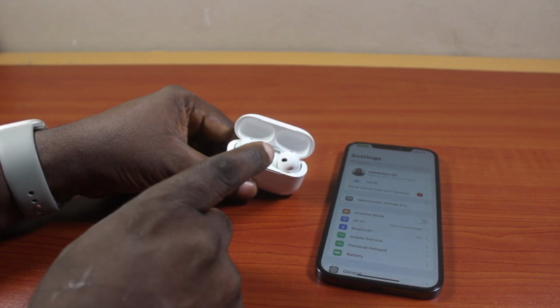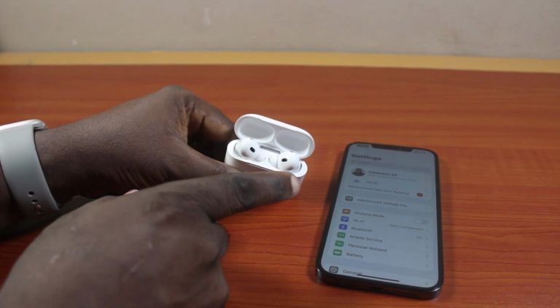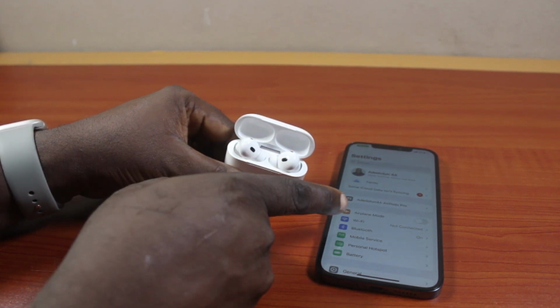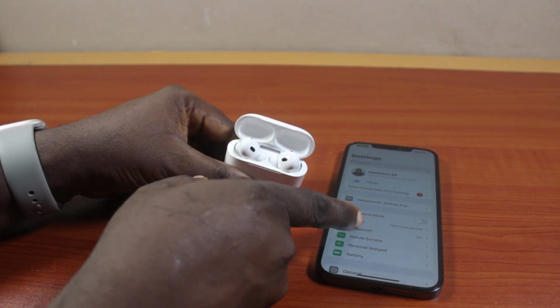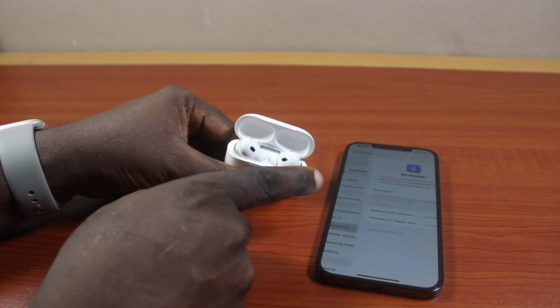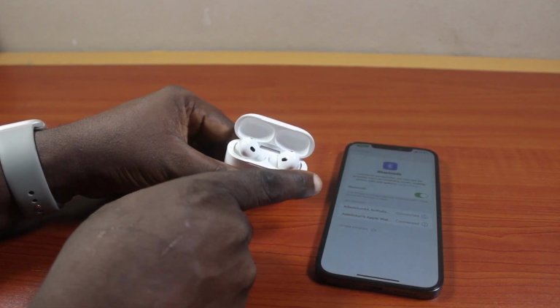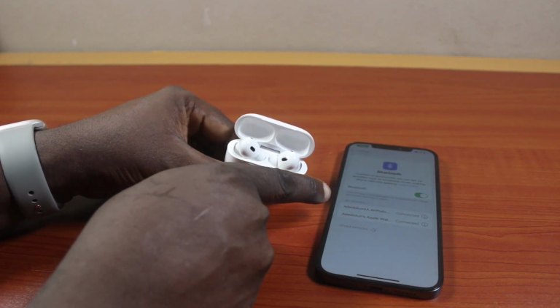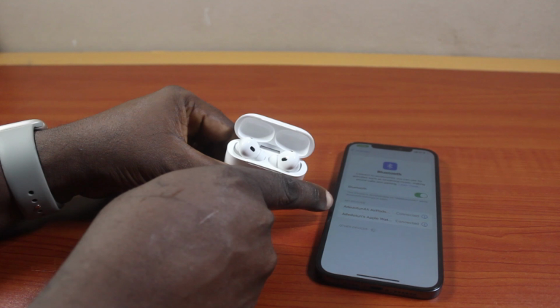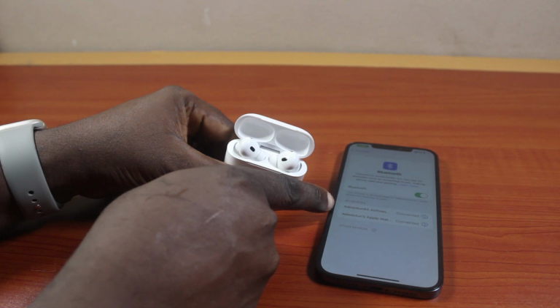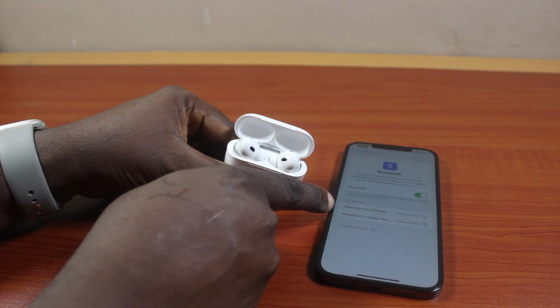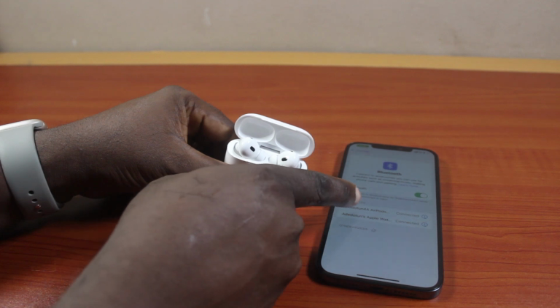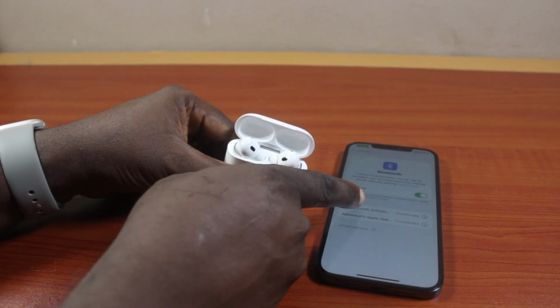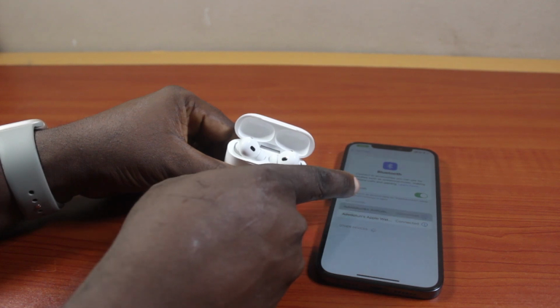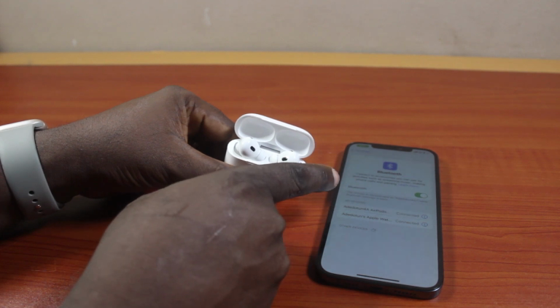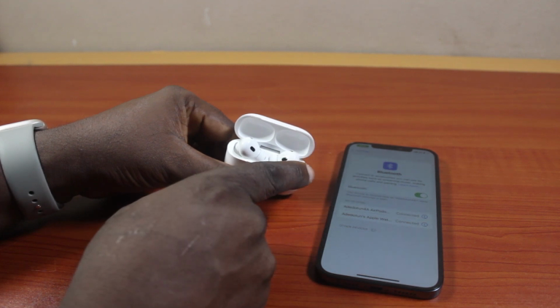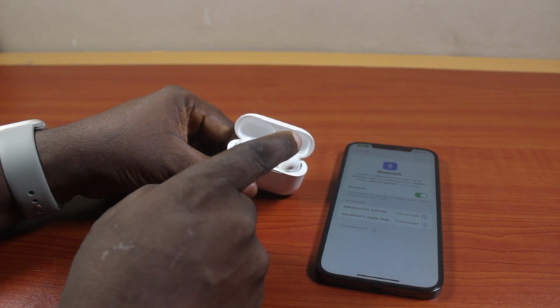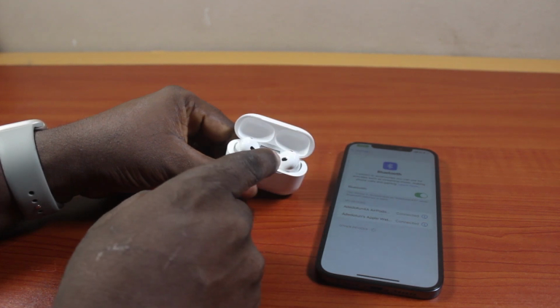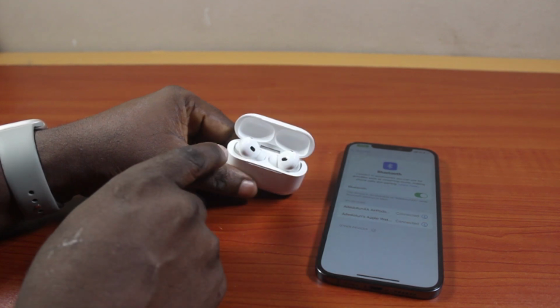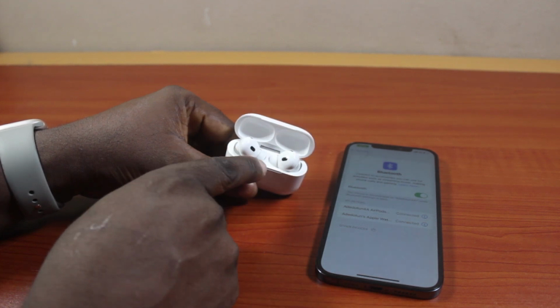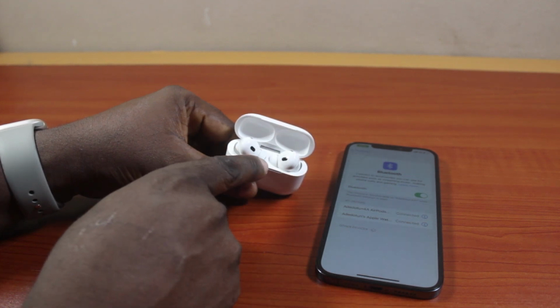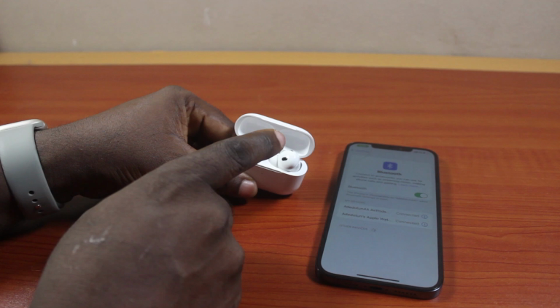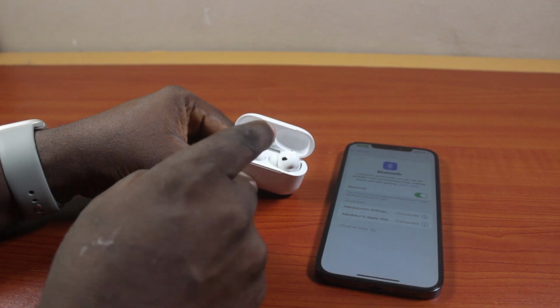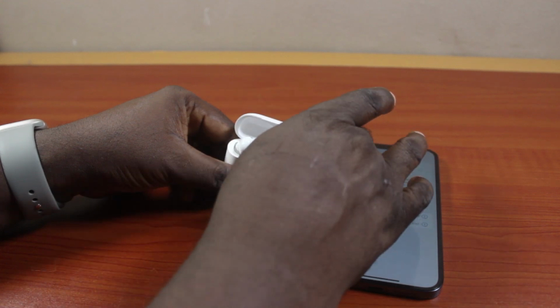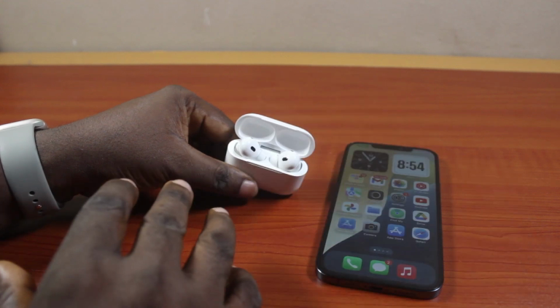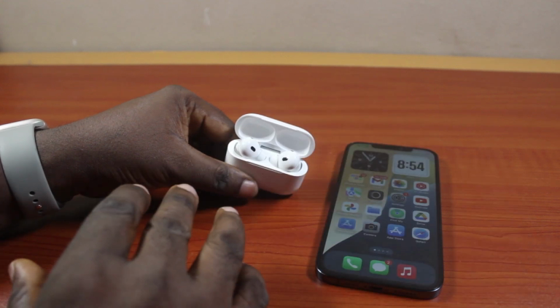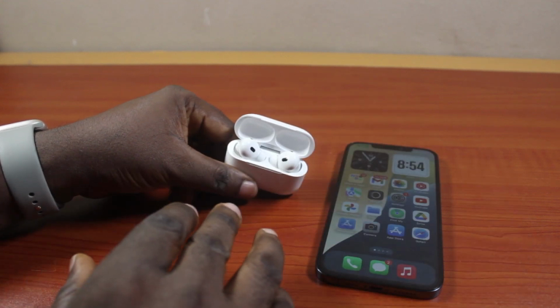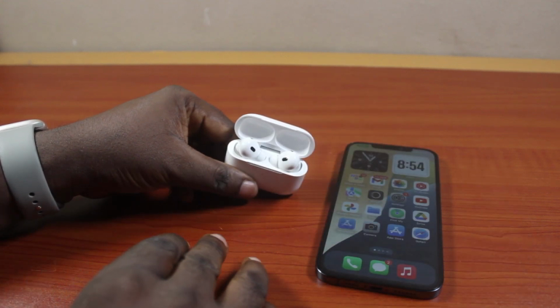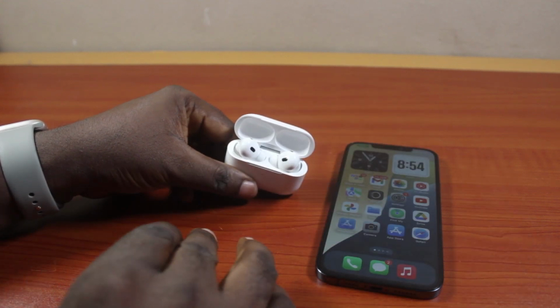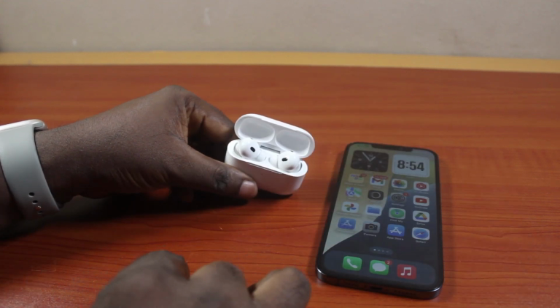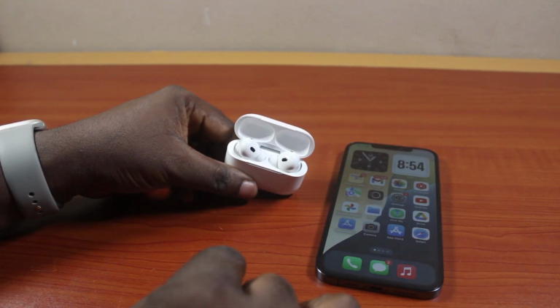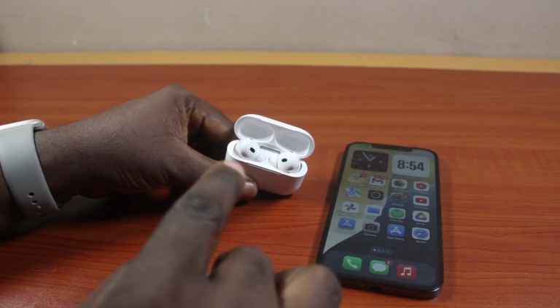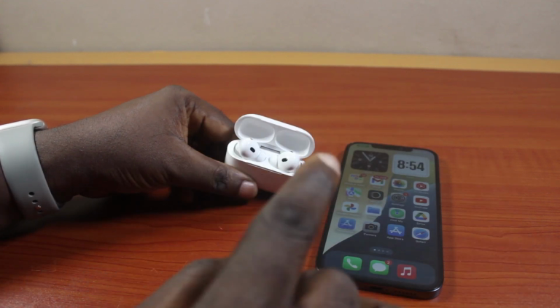Then after that, come here and turn on Bluetooth. If it is not connected, just click on the name of the AirPods and this is going to go ahead and connect the AirPods Pro and your iPhone together. After that, you can now go ahead and use your AirPods Pro case as speaker.